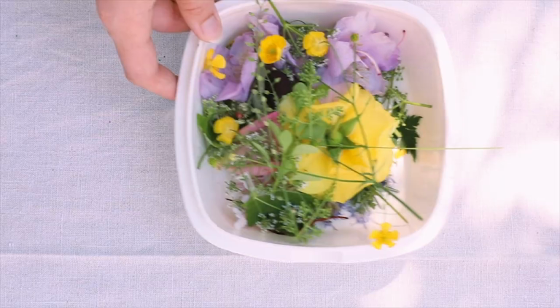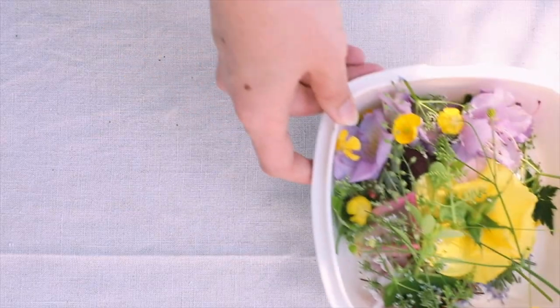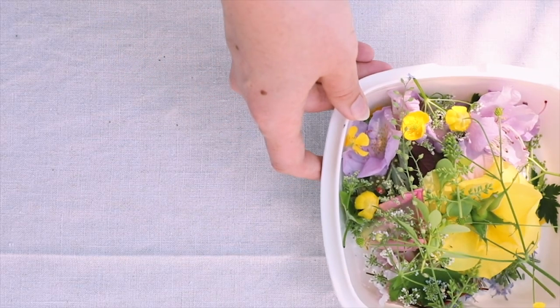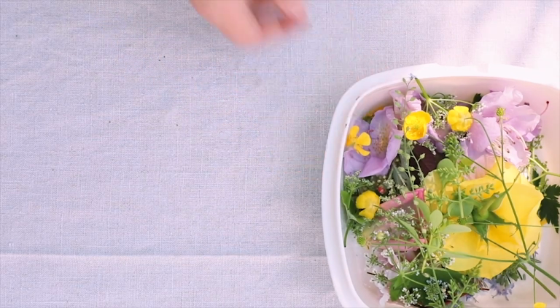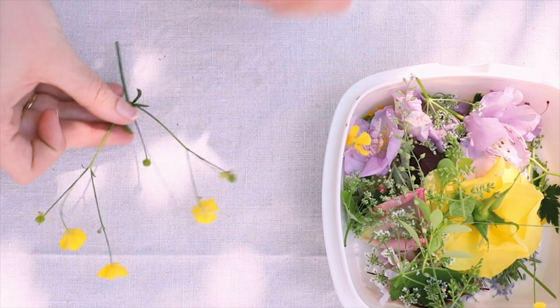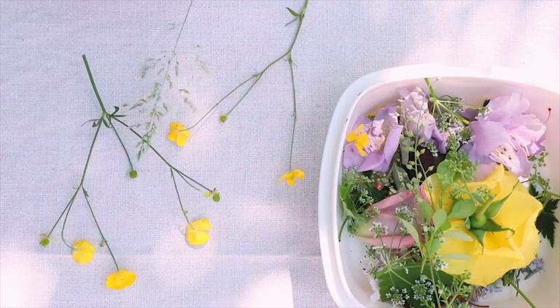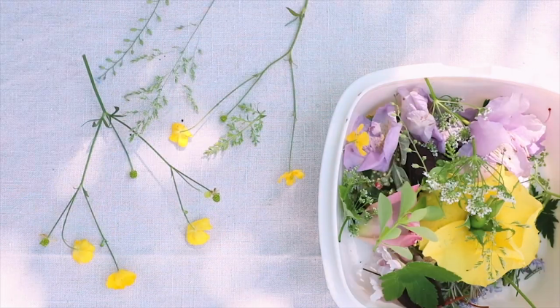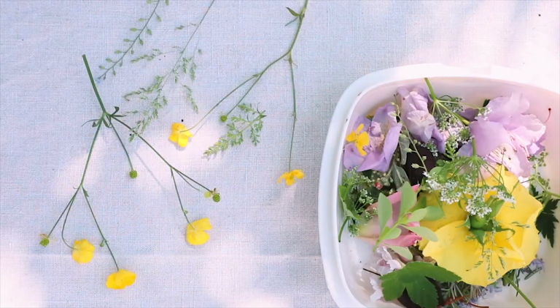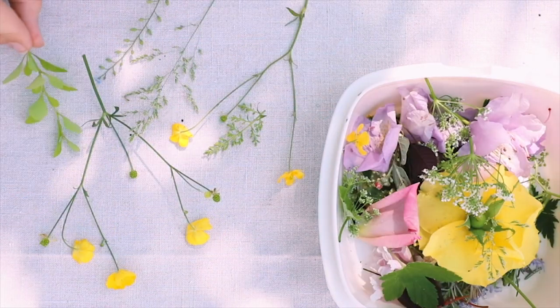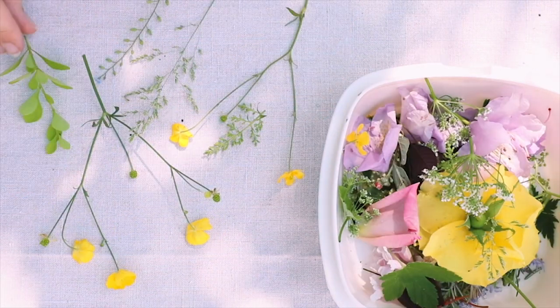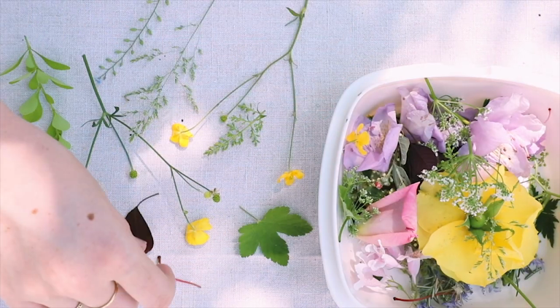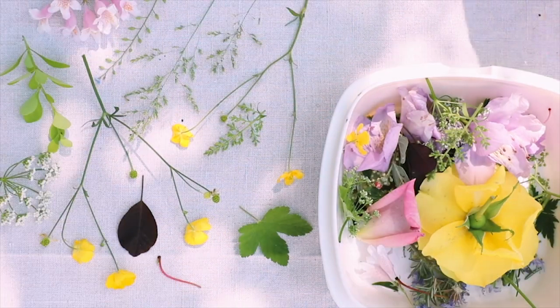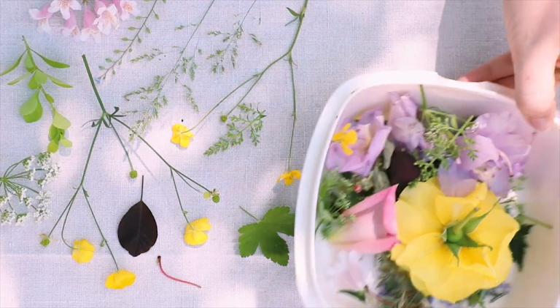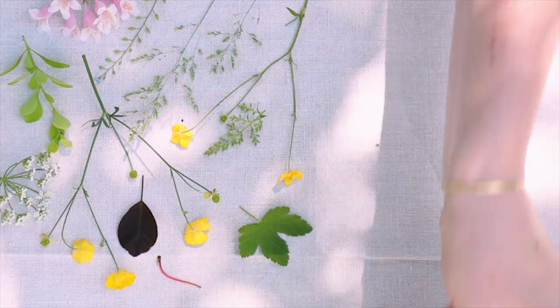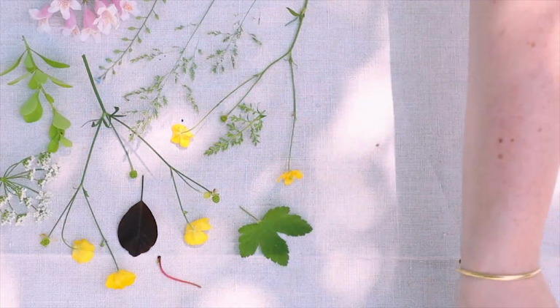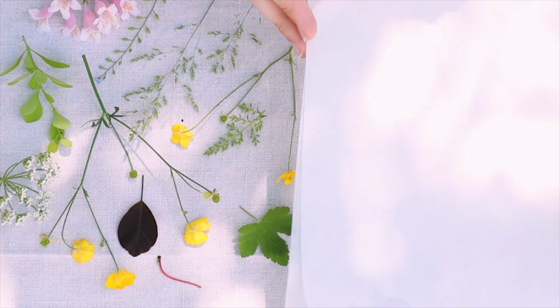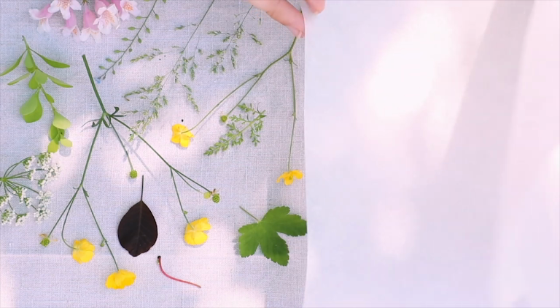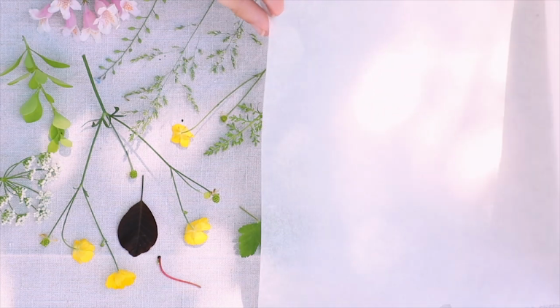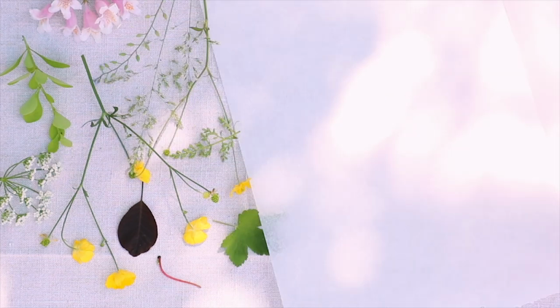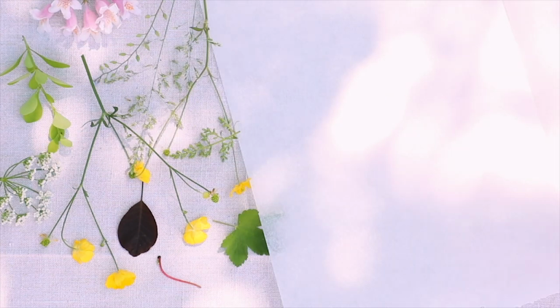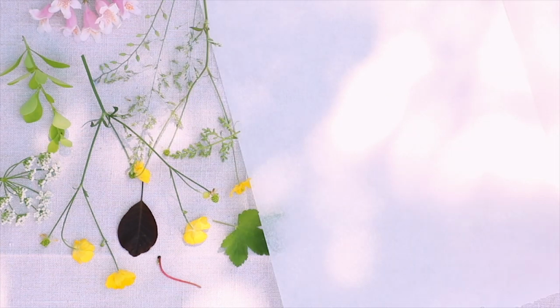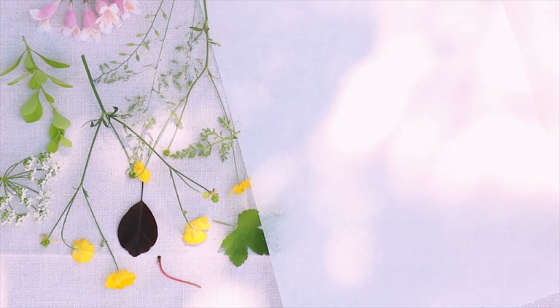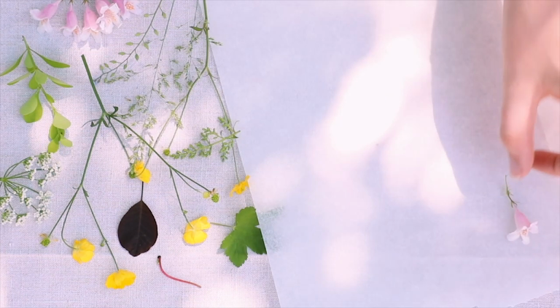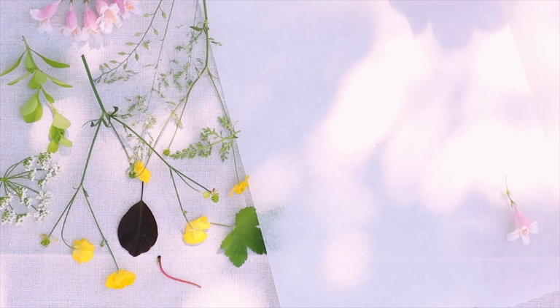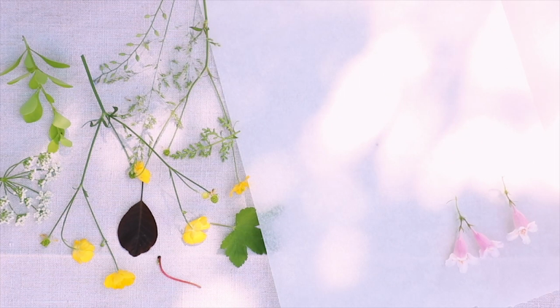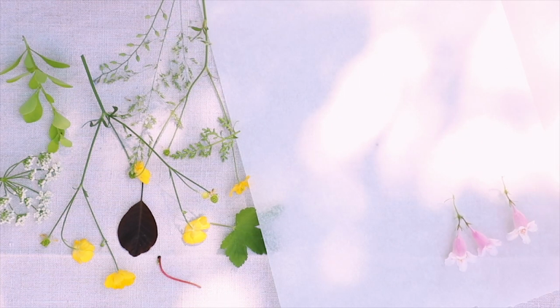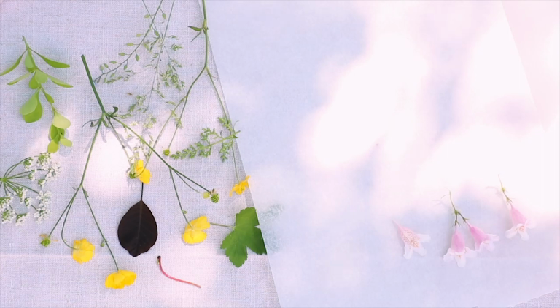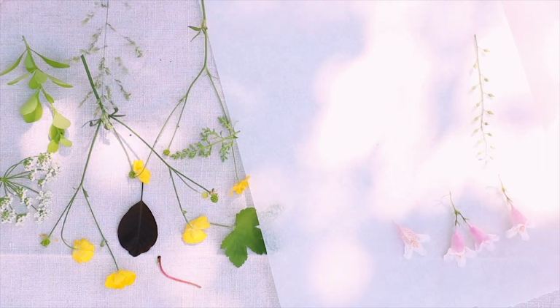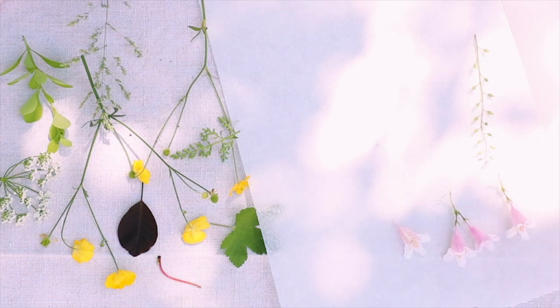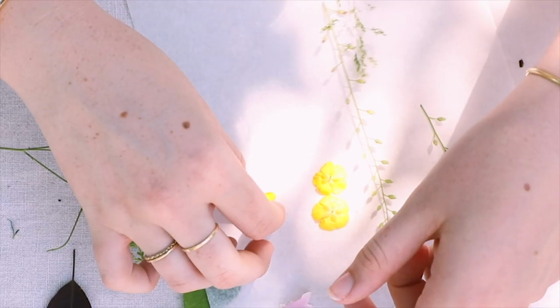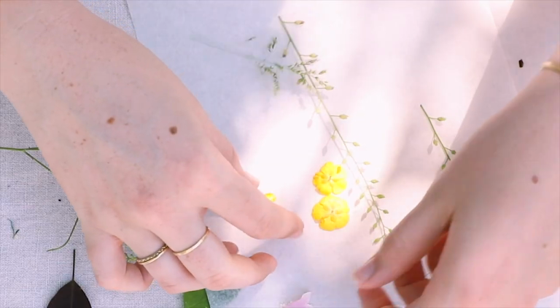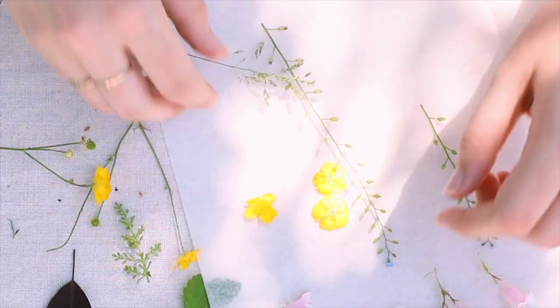Then when you've gathered a good amount of flowers you can spread them out on a flat surface and pick the best ones. Then I found a piece of parchment paper and folded it in half and then arranged the flowers face down on one side — and of course I chose to do this outside.